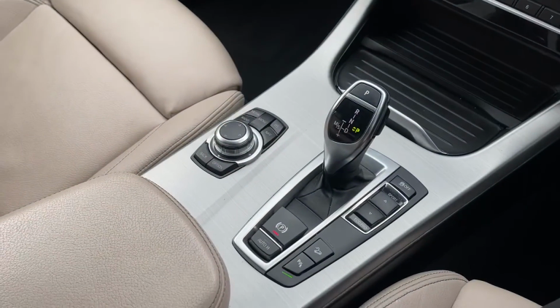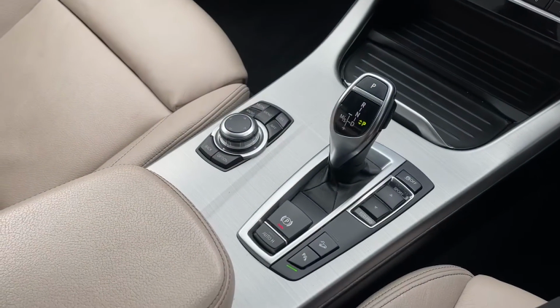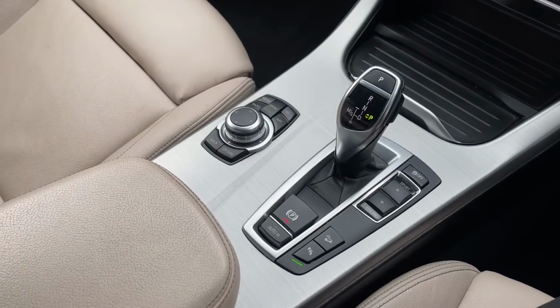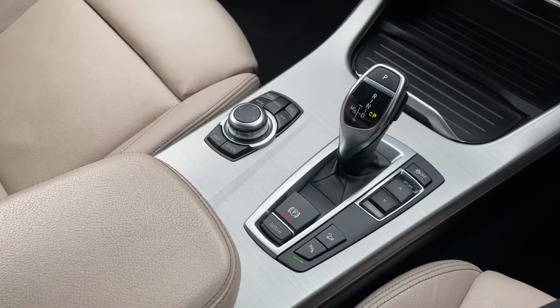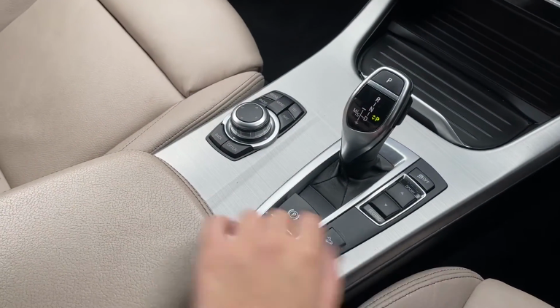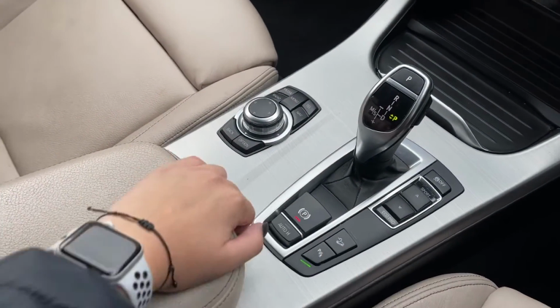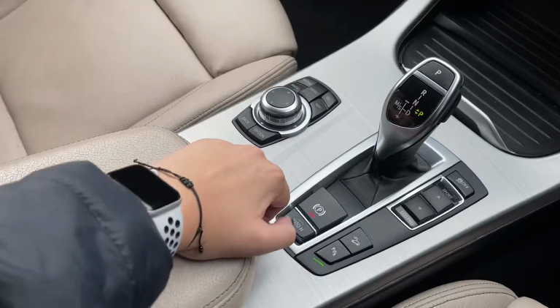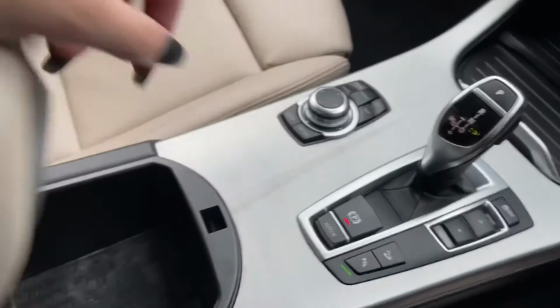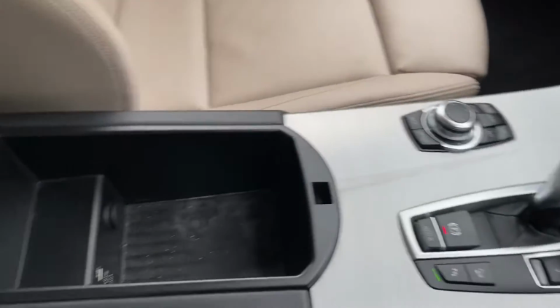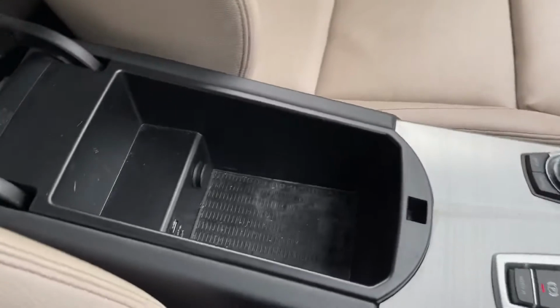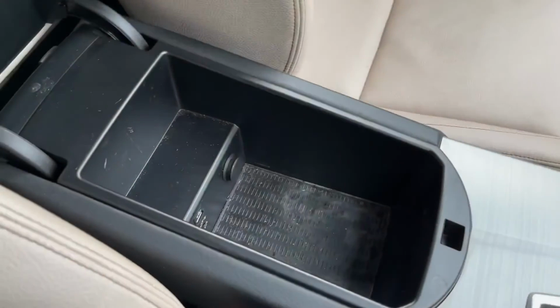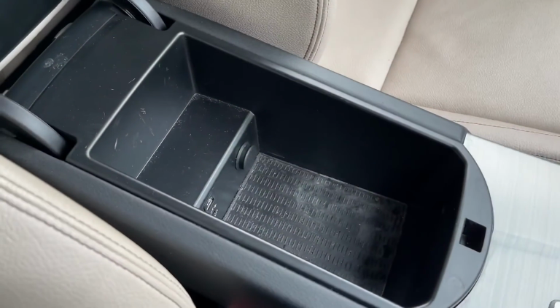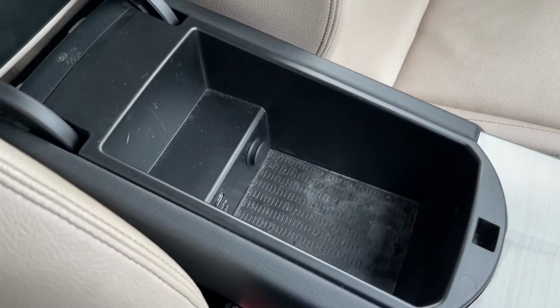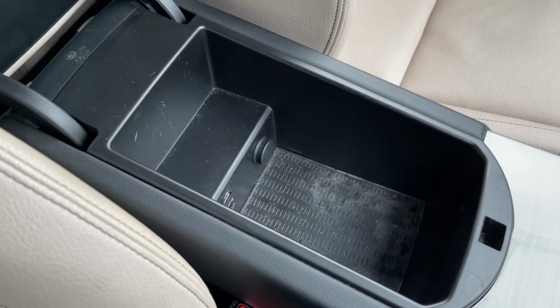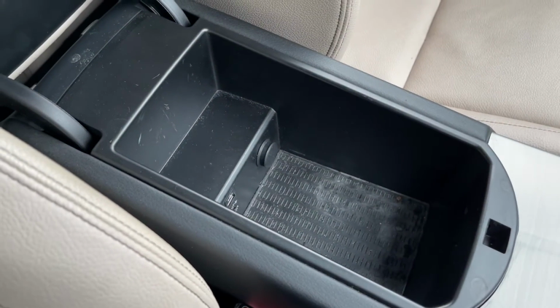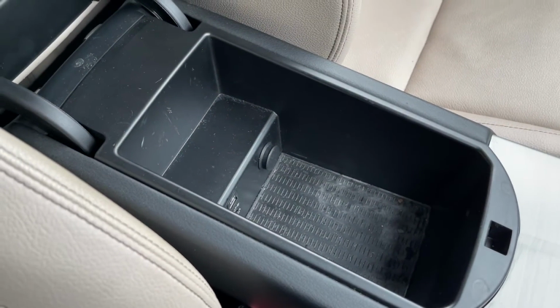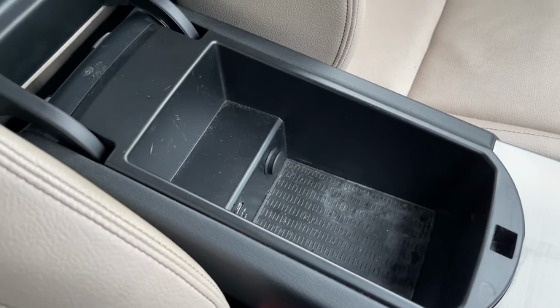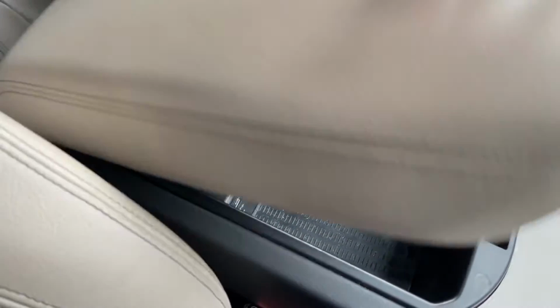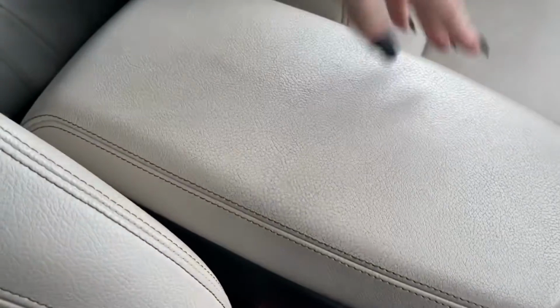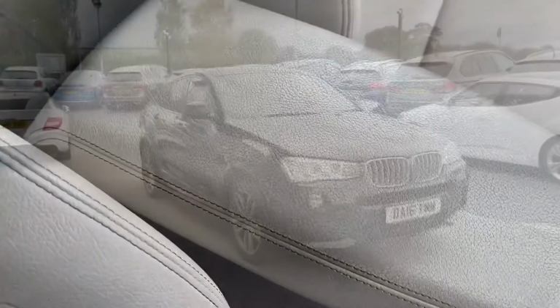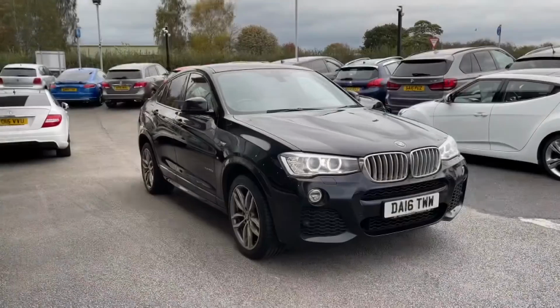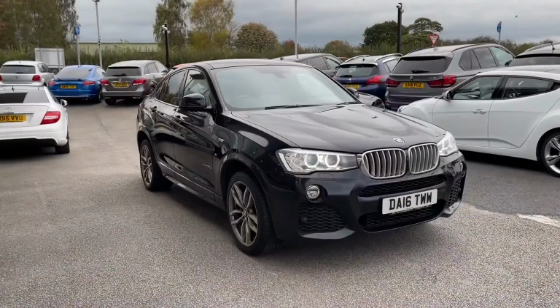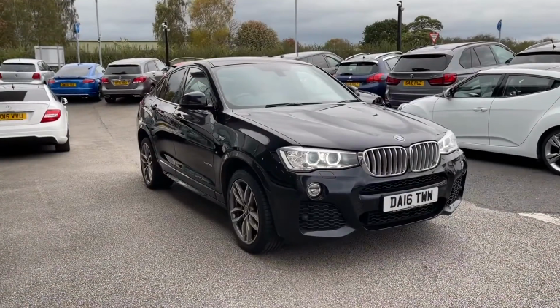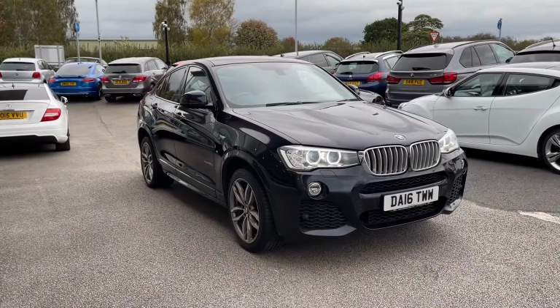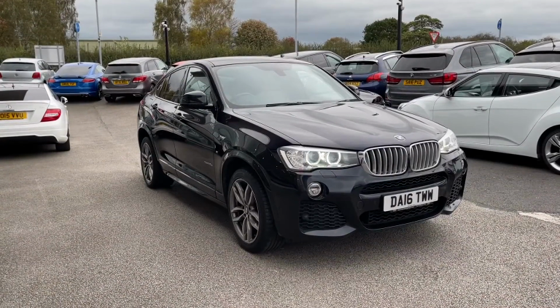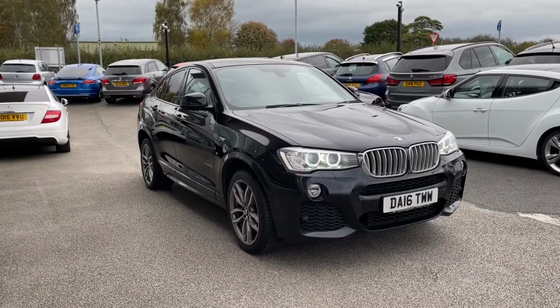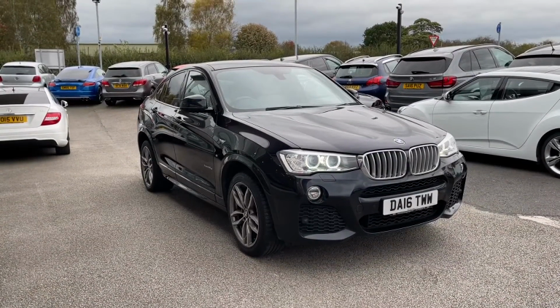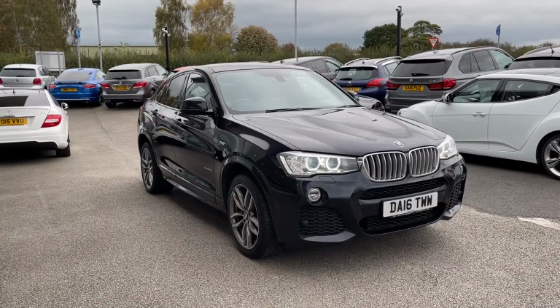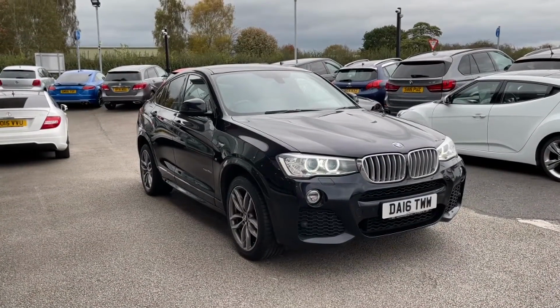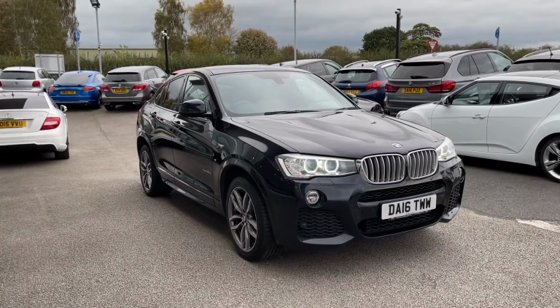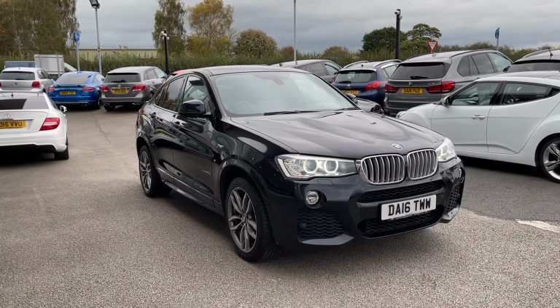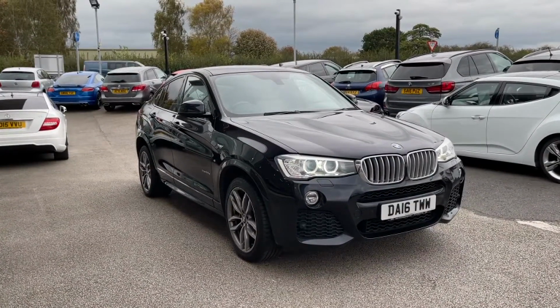Down here you also have drive select, as well as buttons to control the main digital display, and centre armrest storage. Thank you for watching this video on the BMW X4 Sport Auto X Drive, now available at Motormatch Stafford.